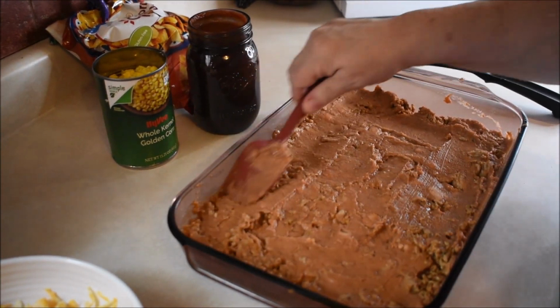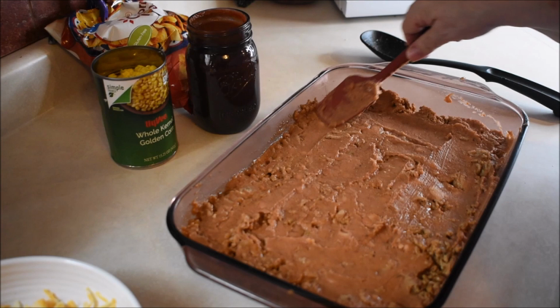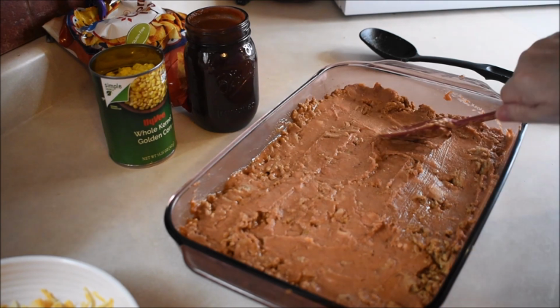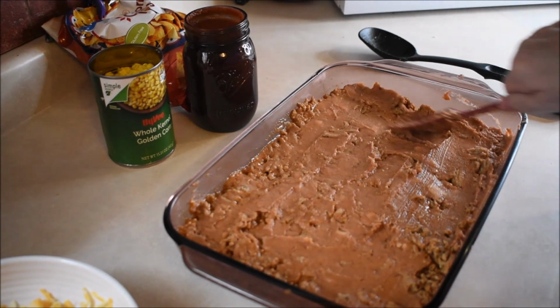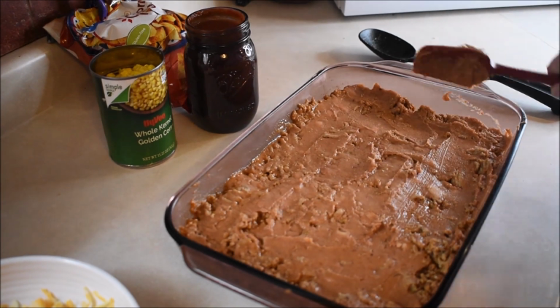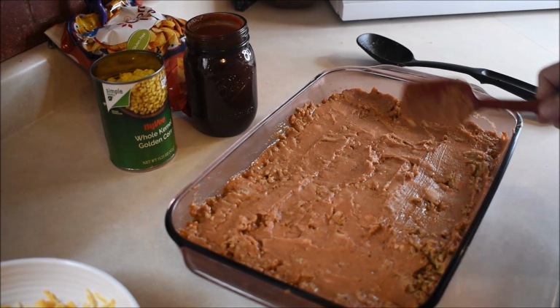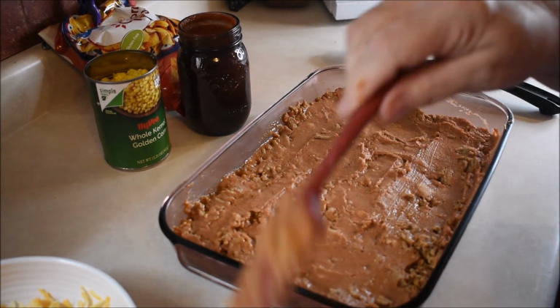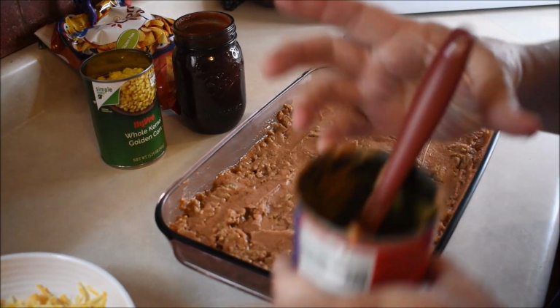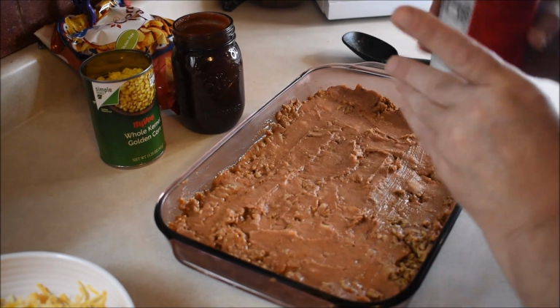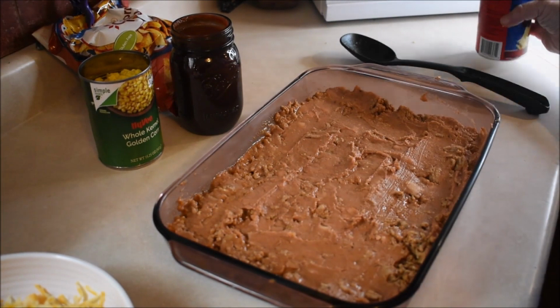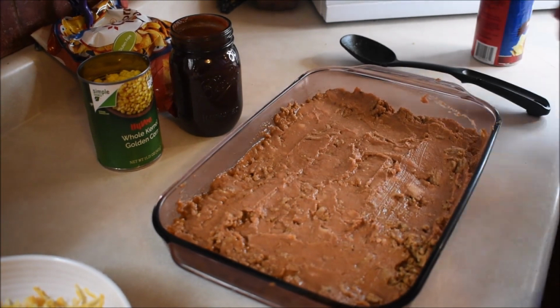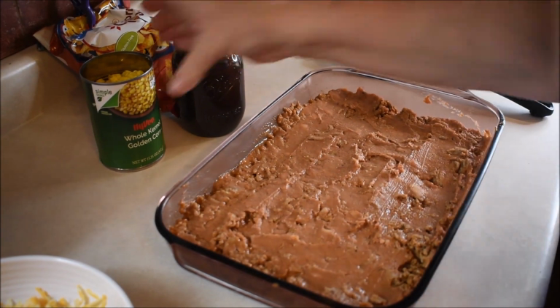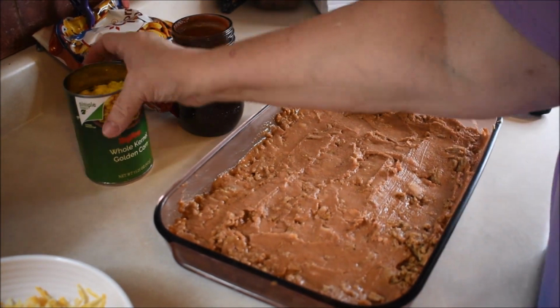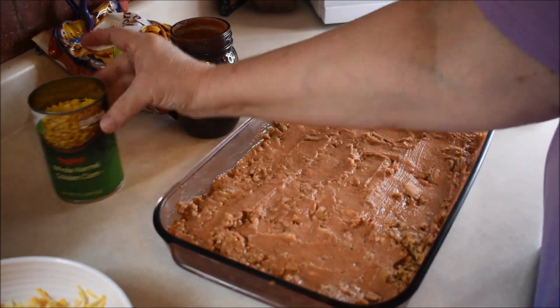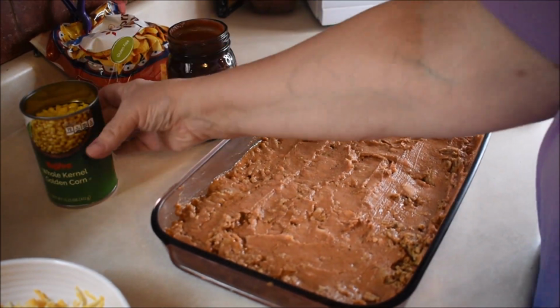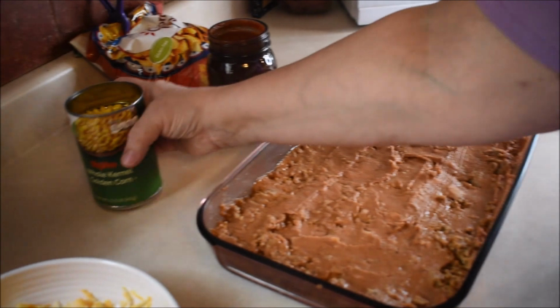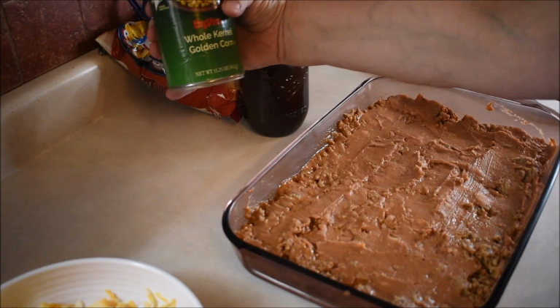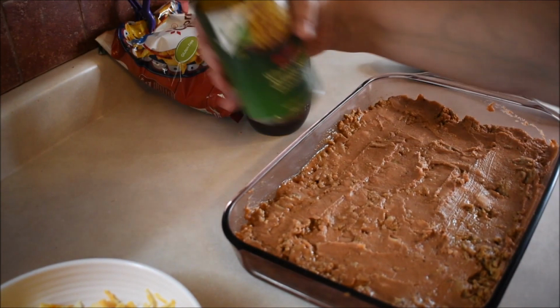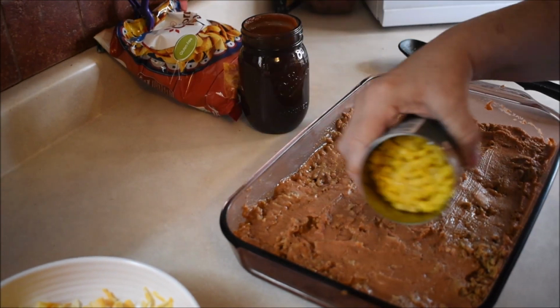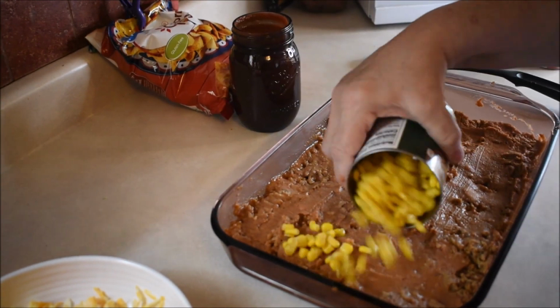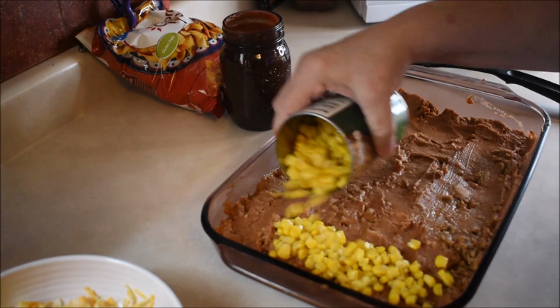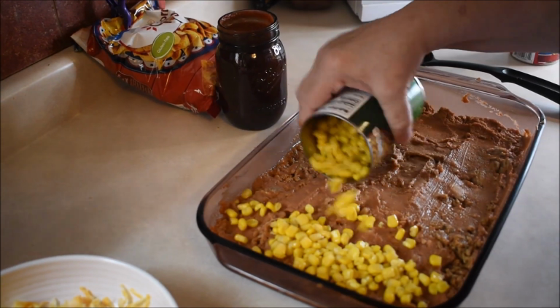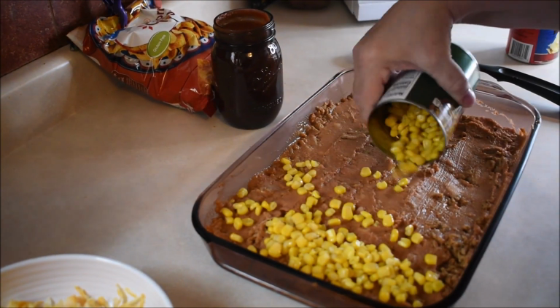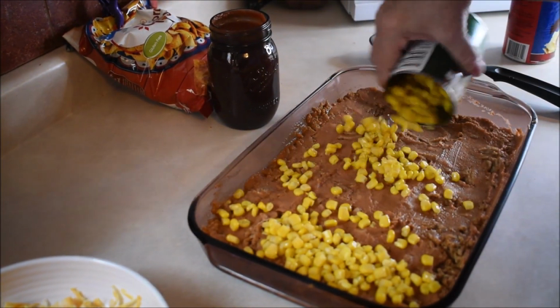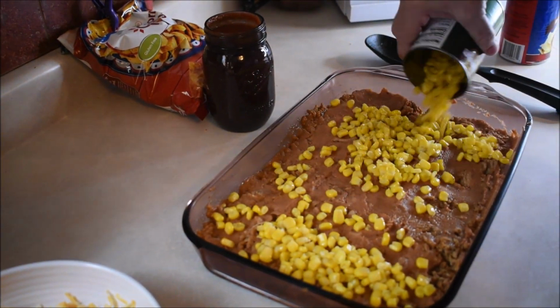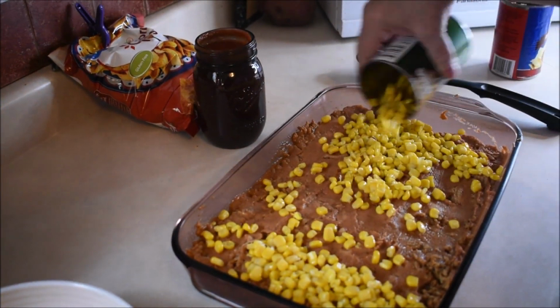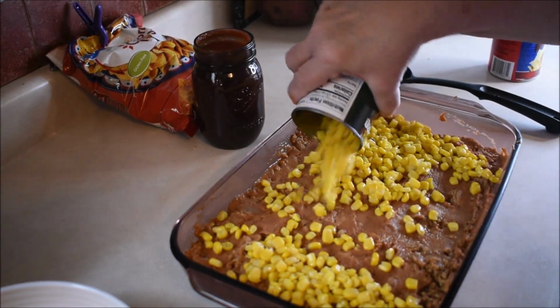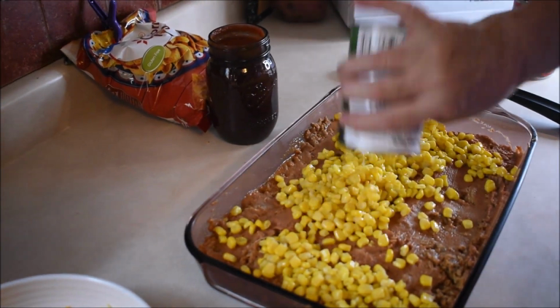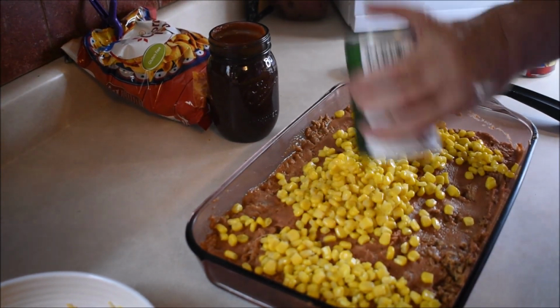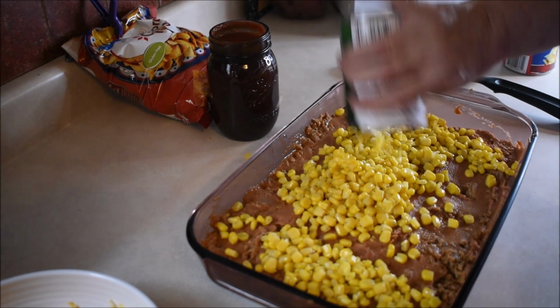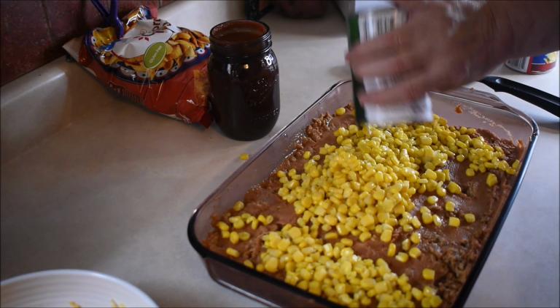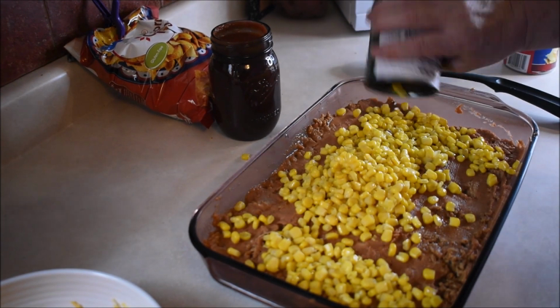Now I'm going to add the next layer, which is going to be a can of corn. Same thing — if you don't like corn, leave it out.